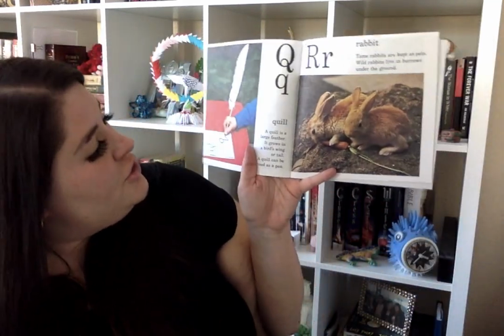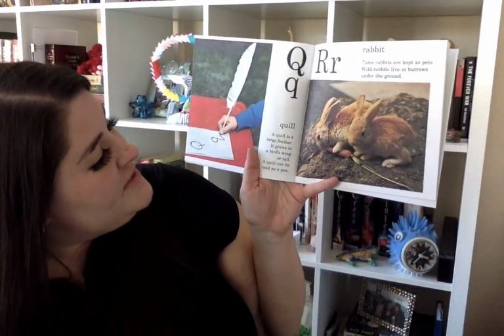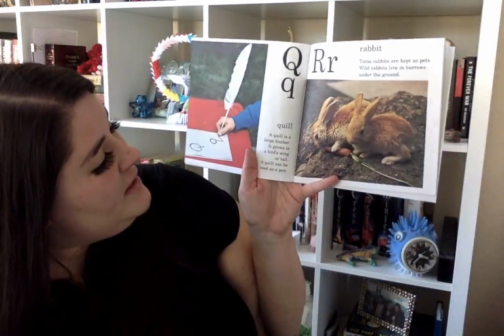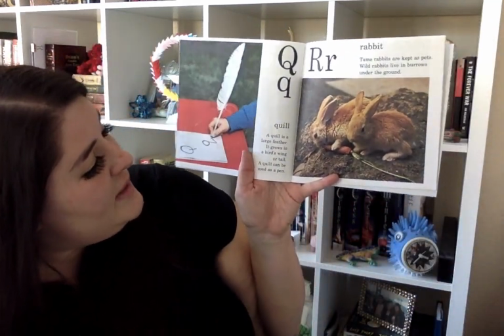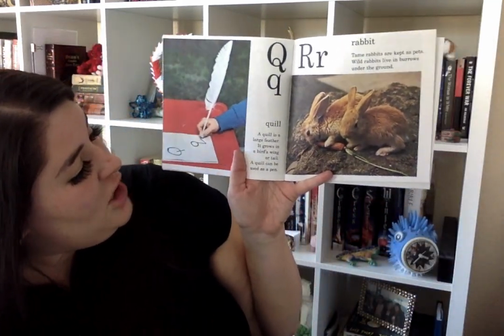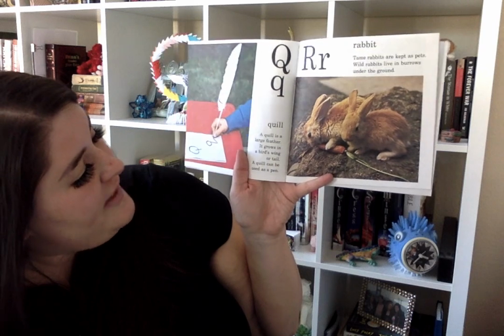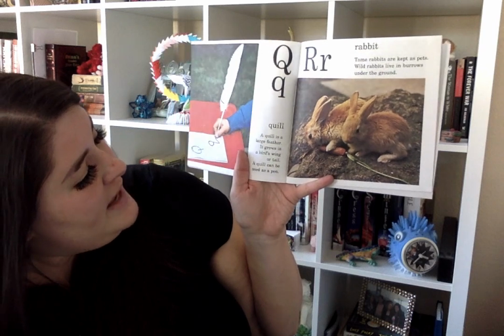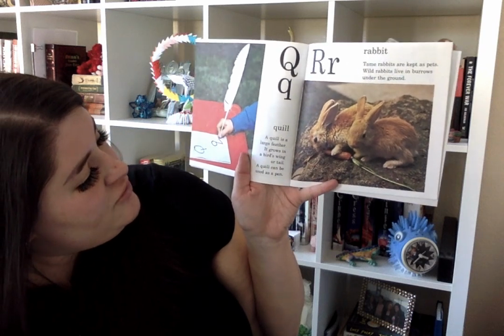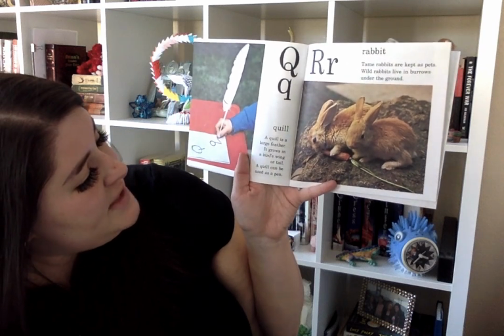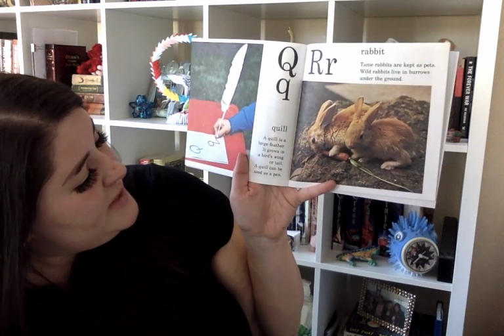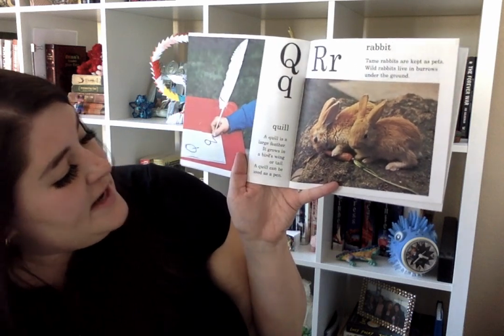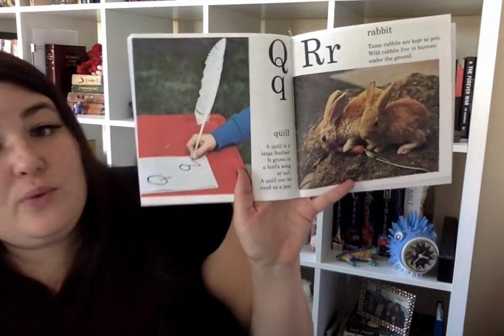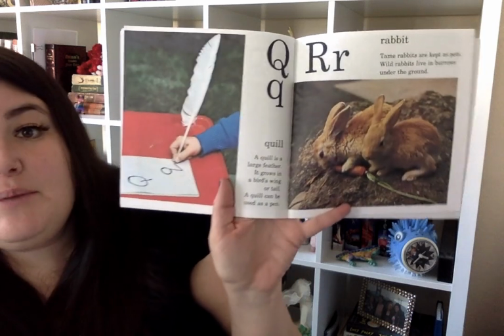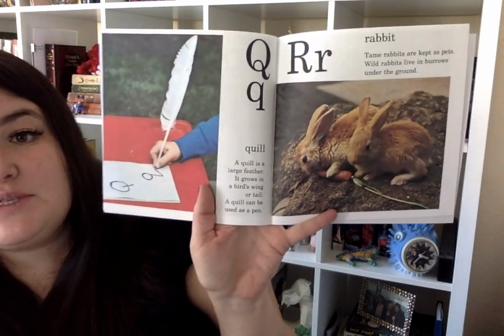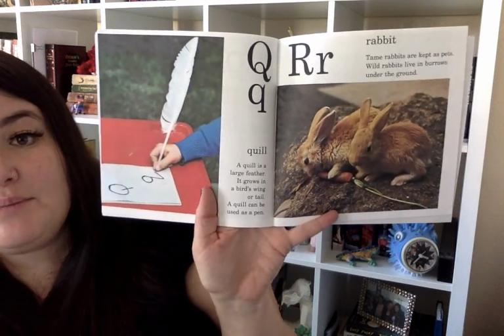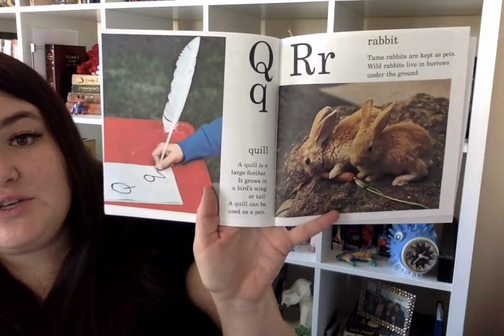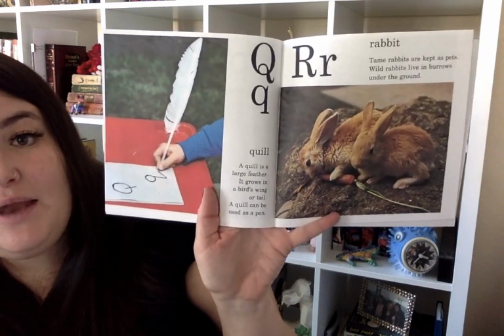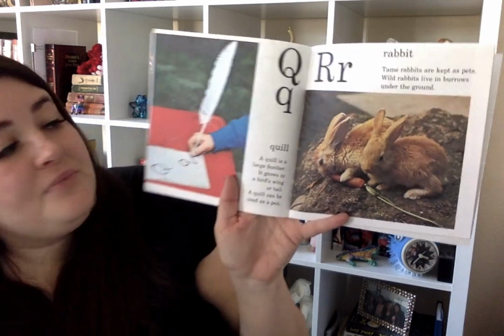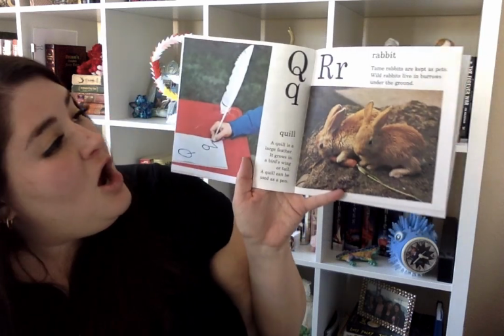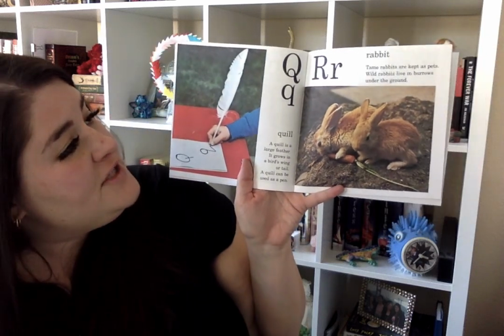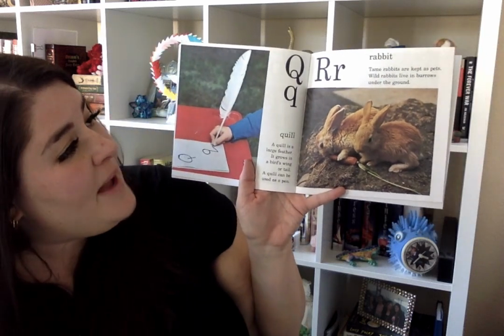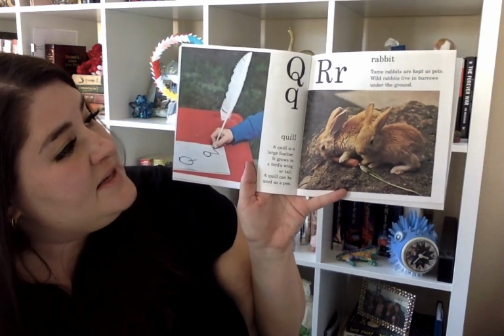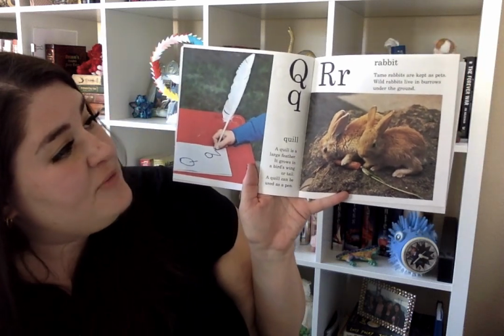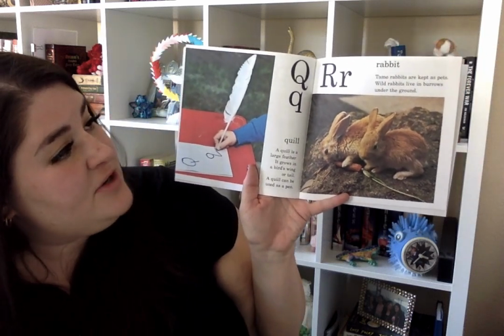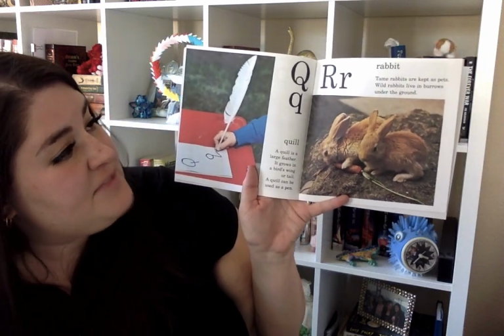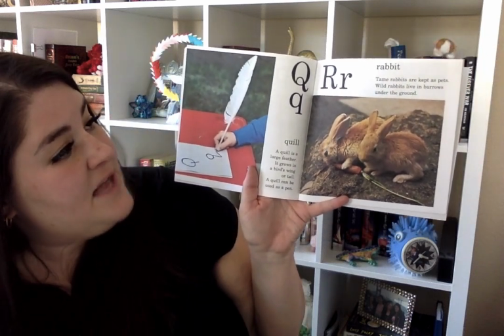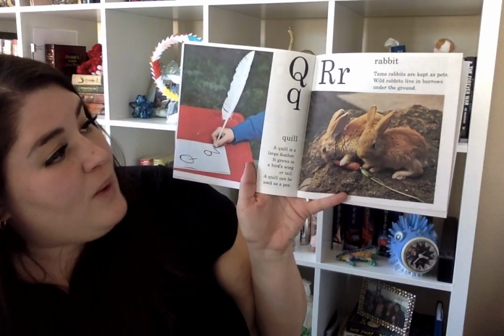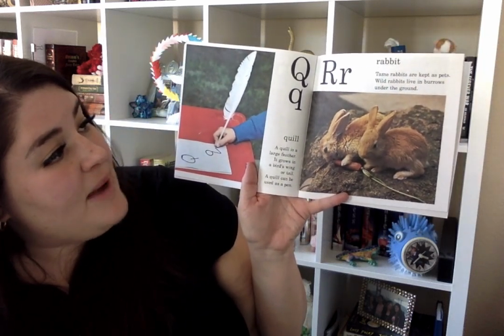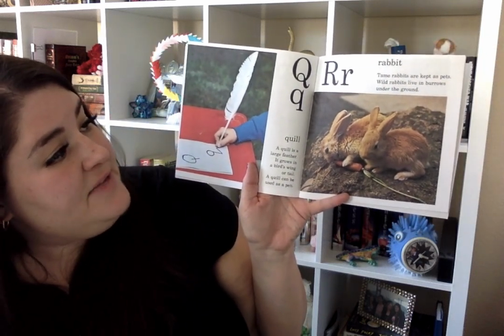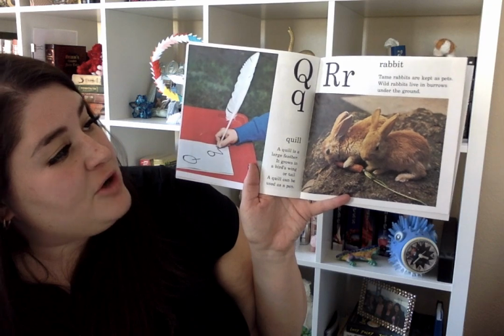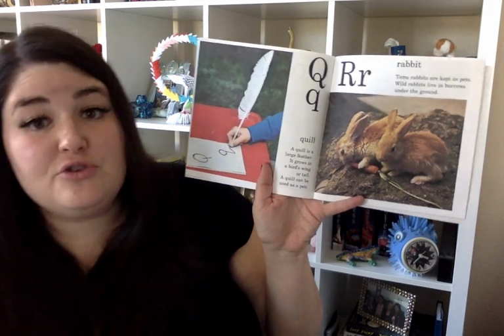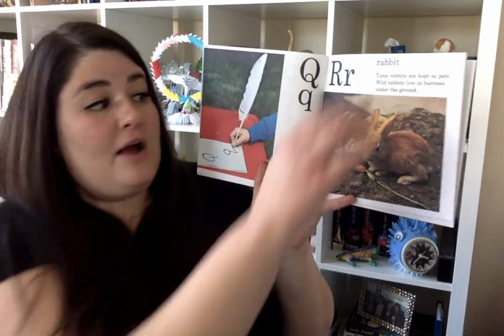Q is for quill. A quill is a large feather. It grows on a bird's wing or tail. And a quill can be used to be made into a pen. R is for rabbit. Tame rabbits are kept as pets. Wild rabbits live in burrows under the ground.